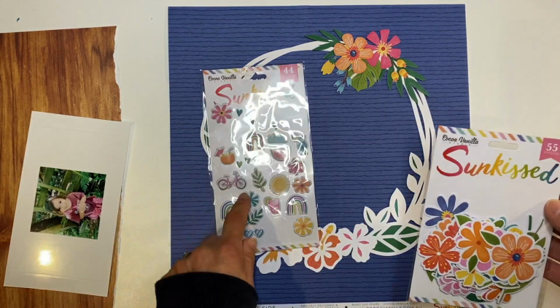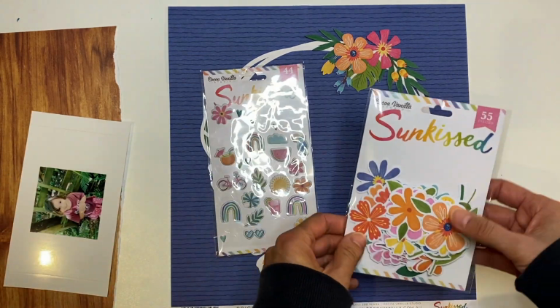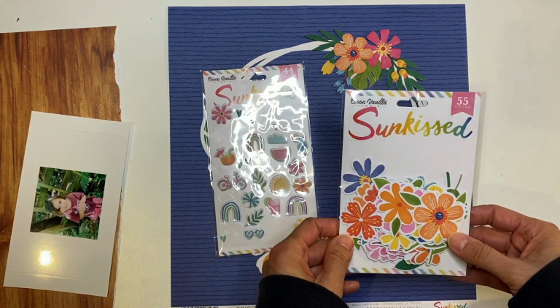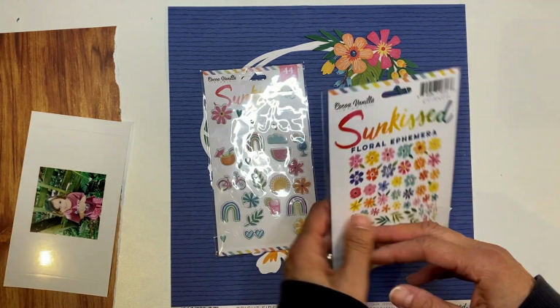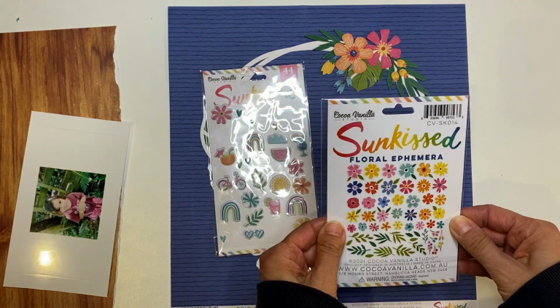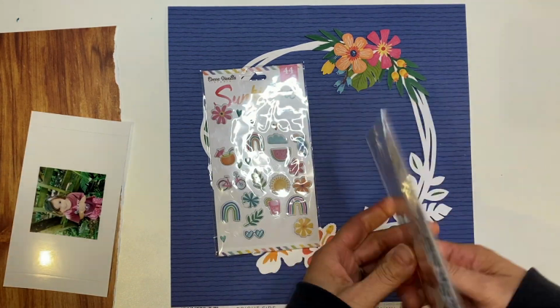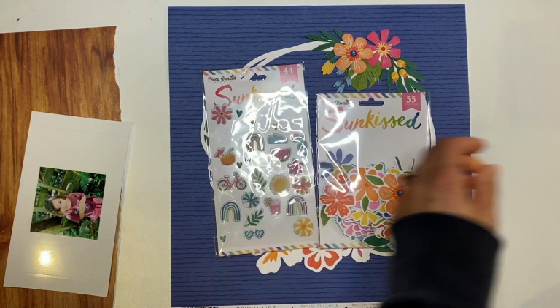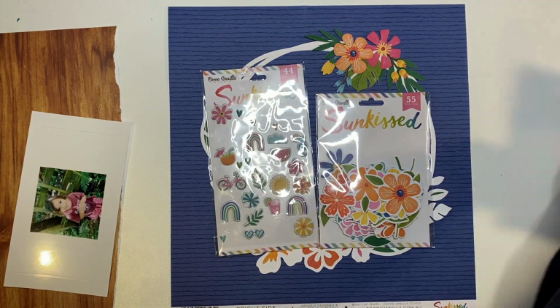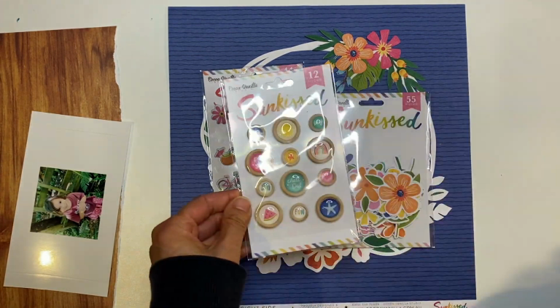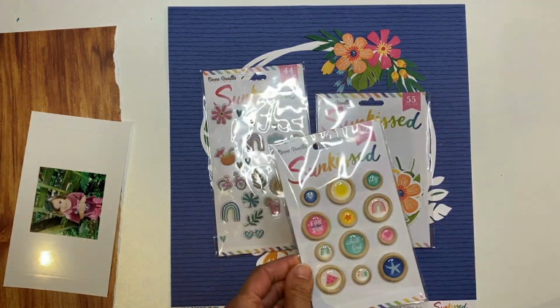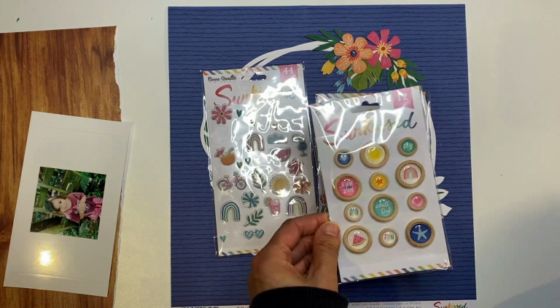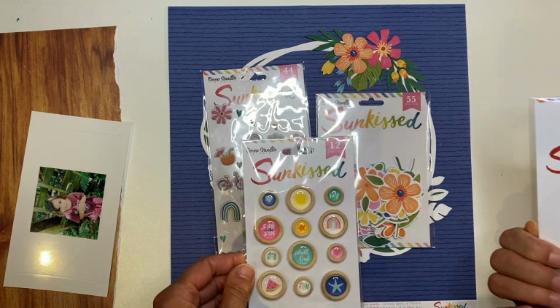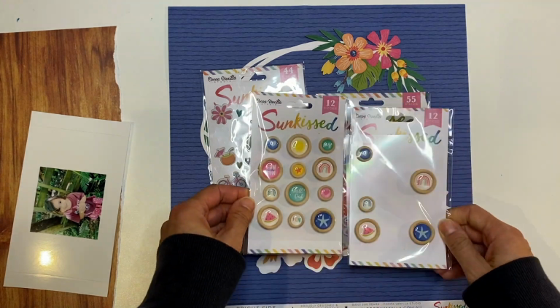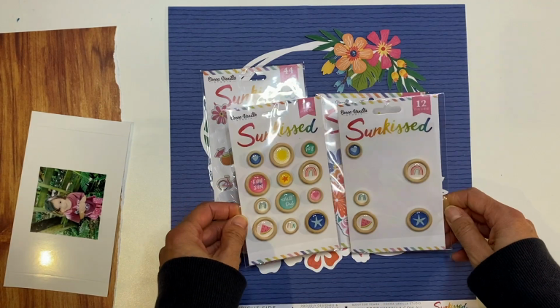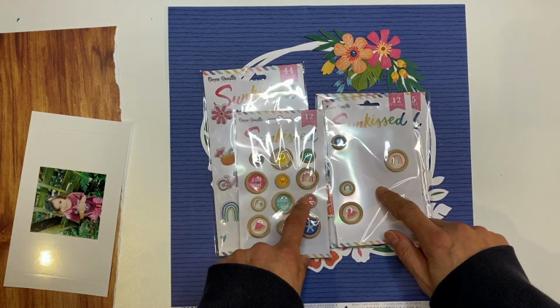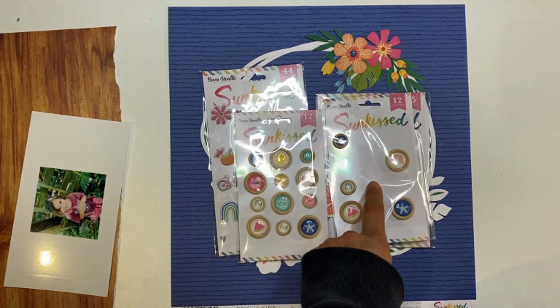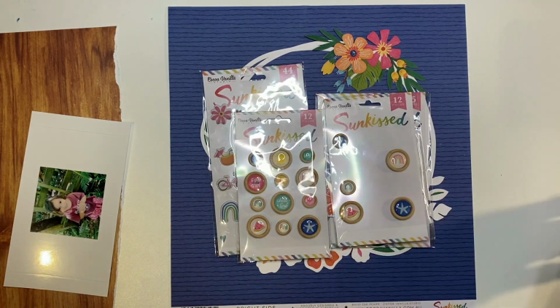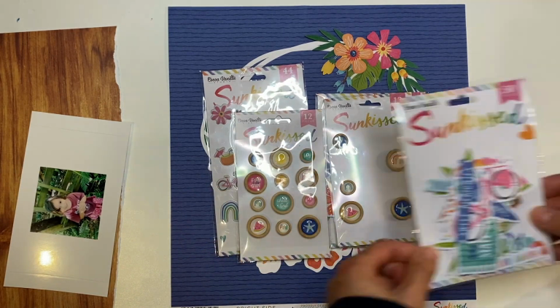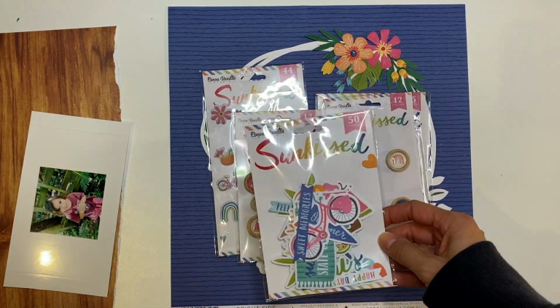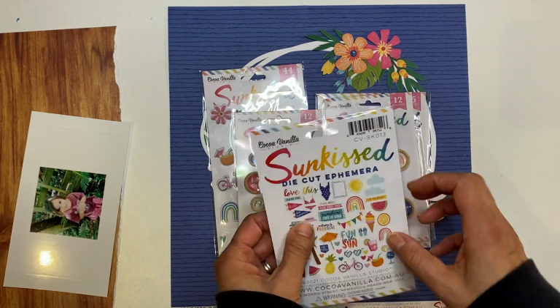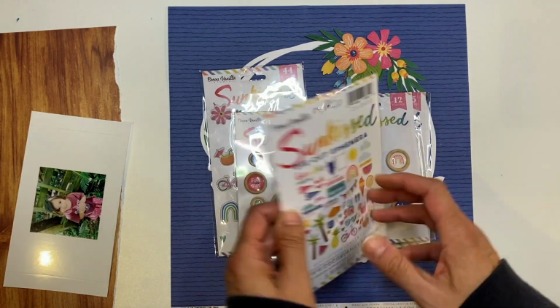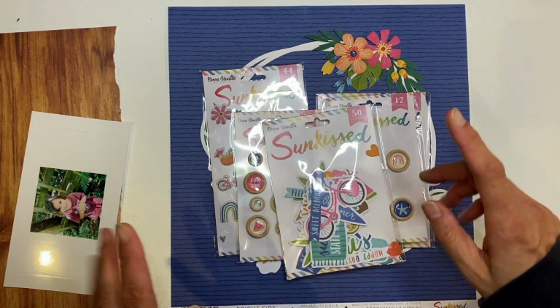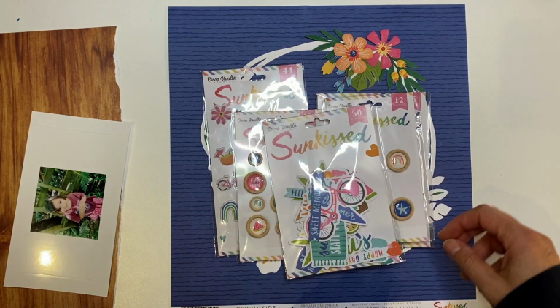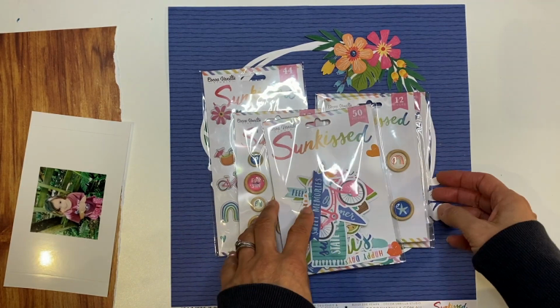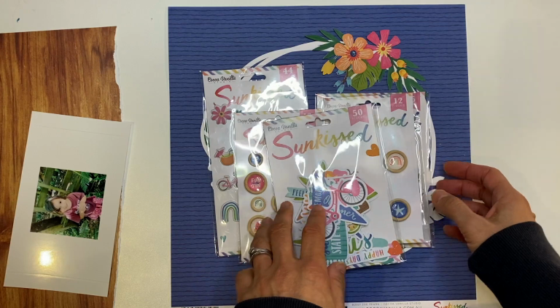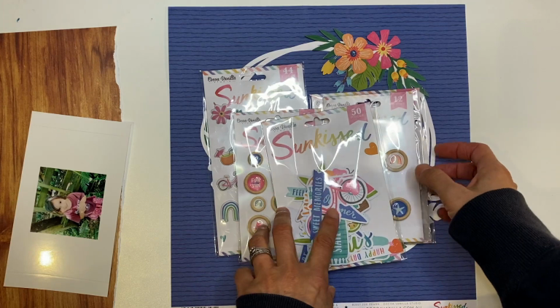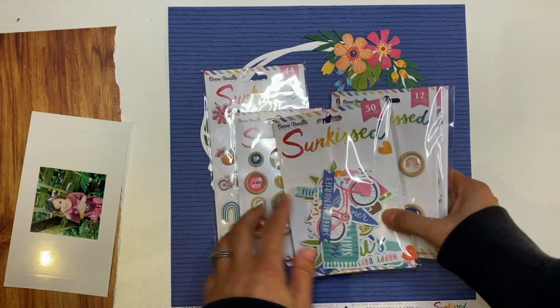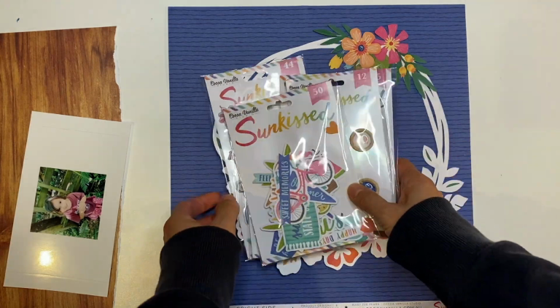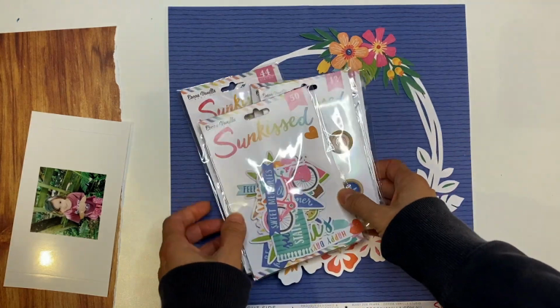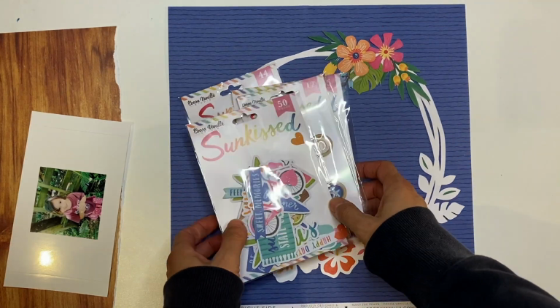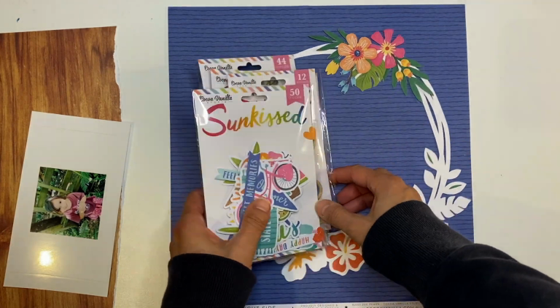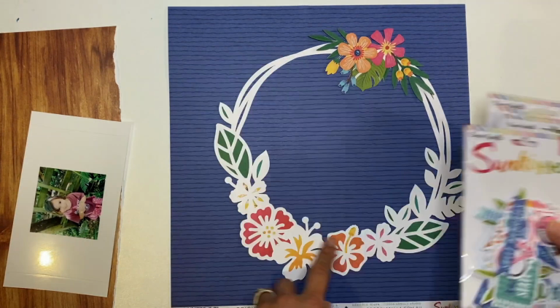I'm just showing you what I'm going to be using and I've got a fussy cut floral as well as that wood grain paper. In a sec we're going to get into the making part of this video.